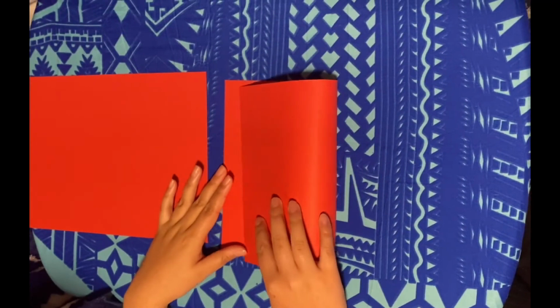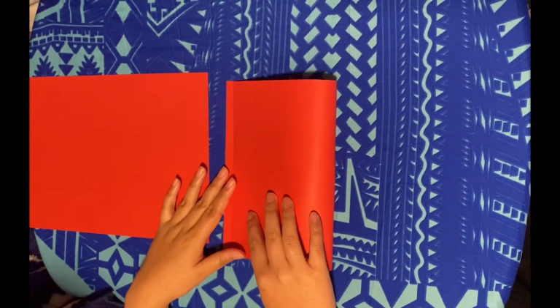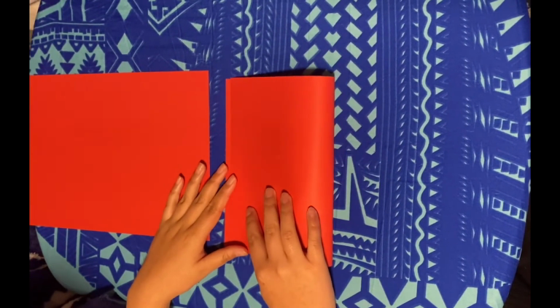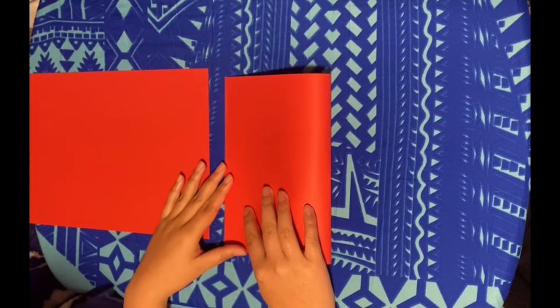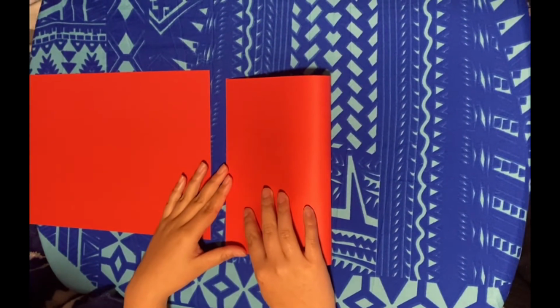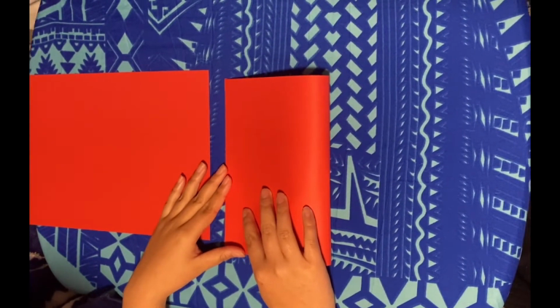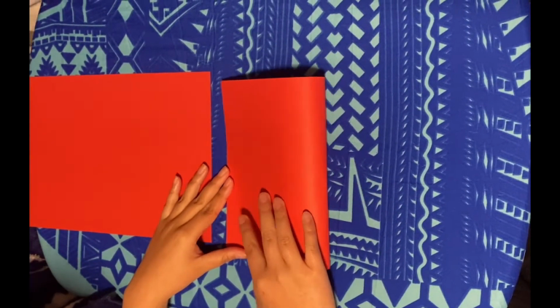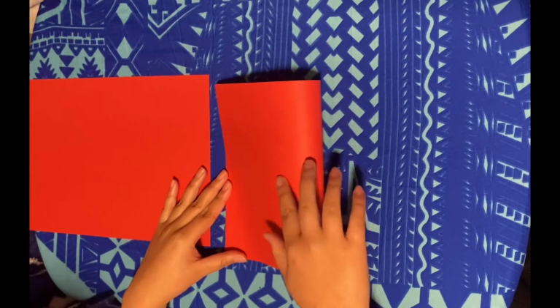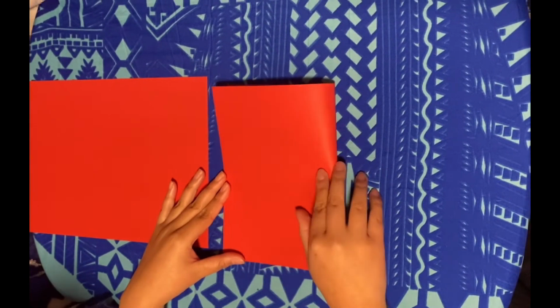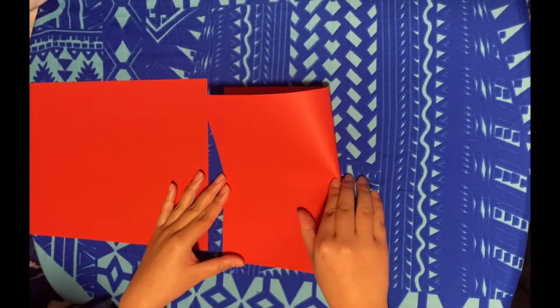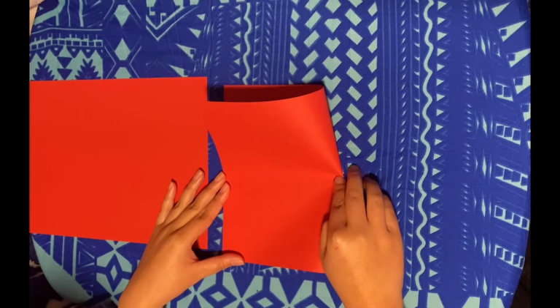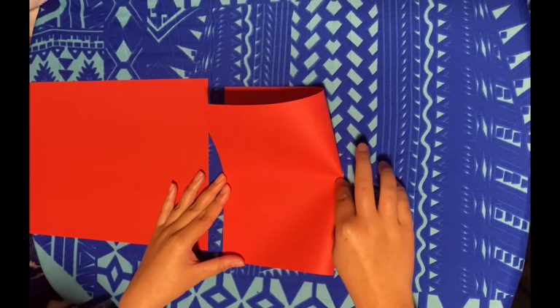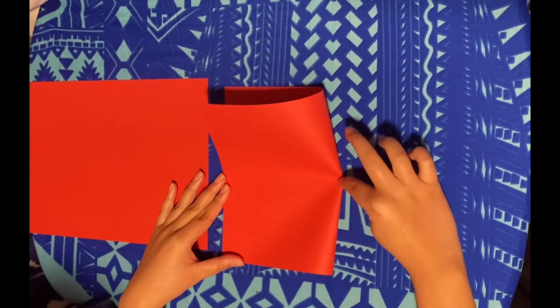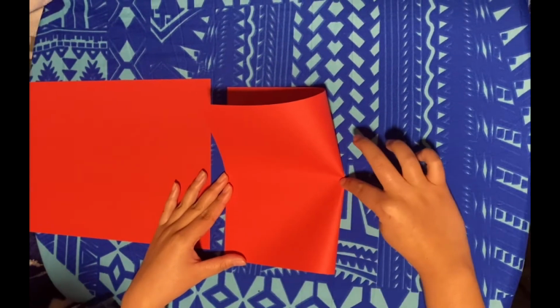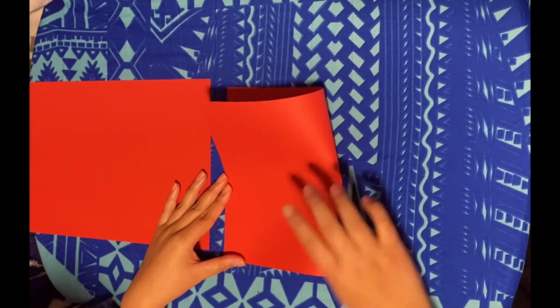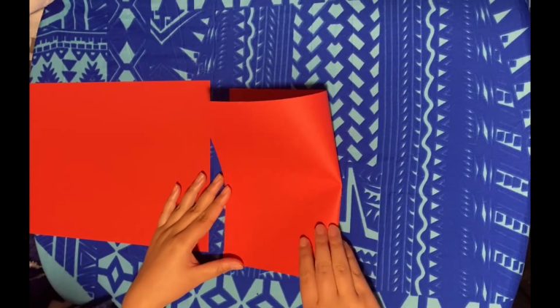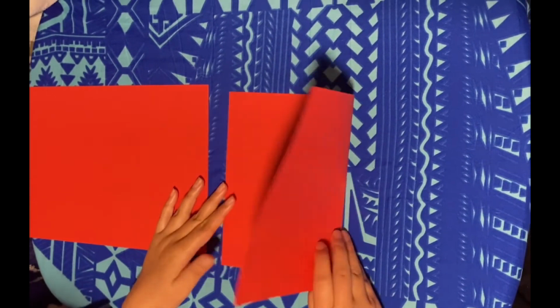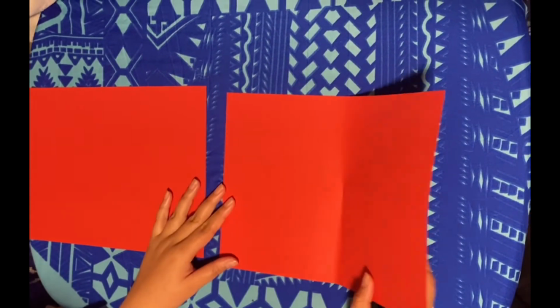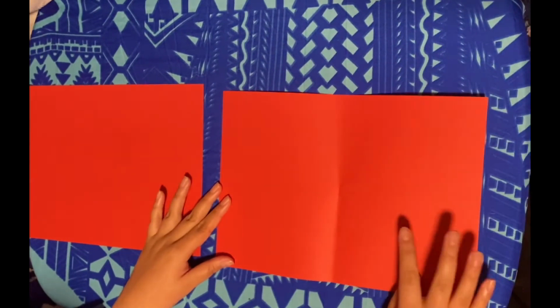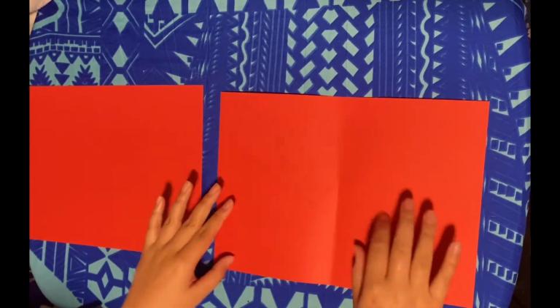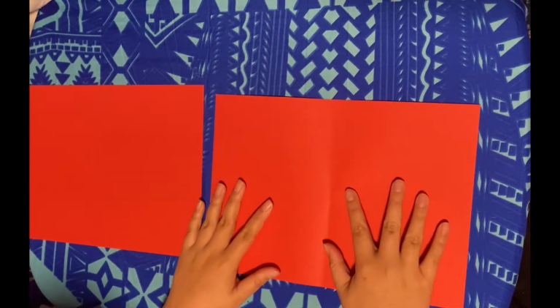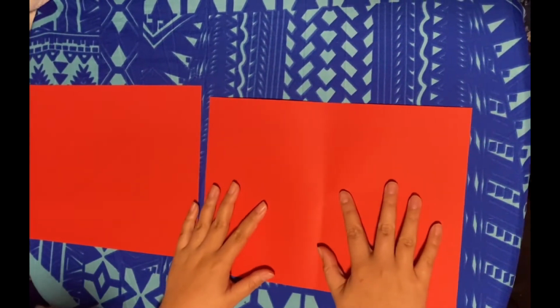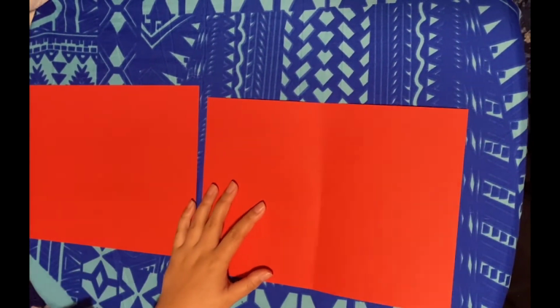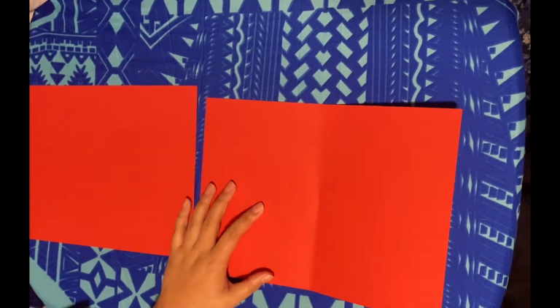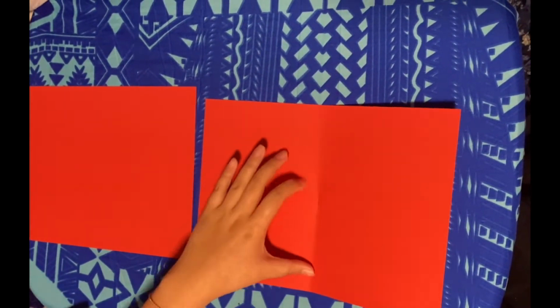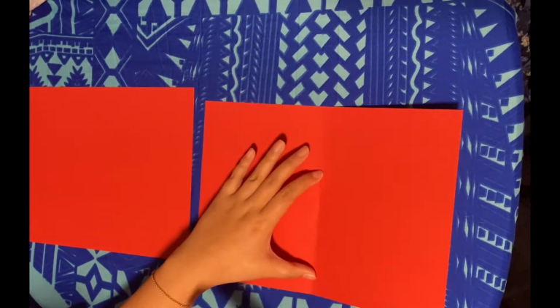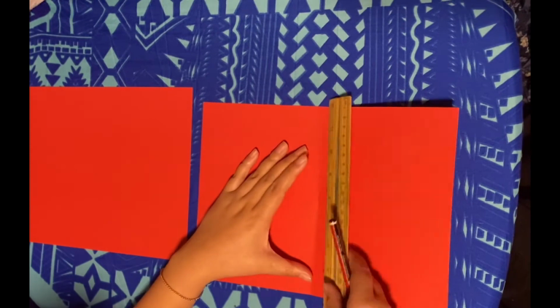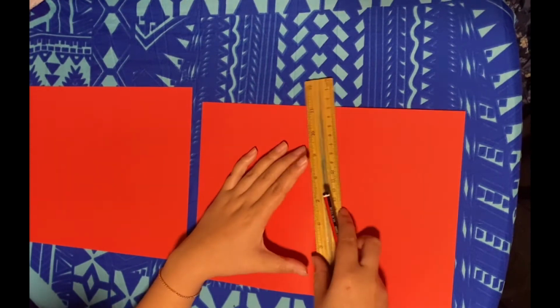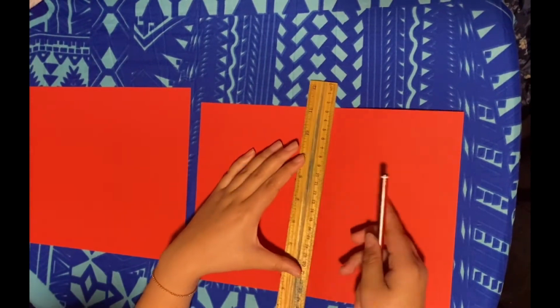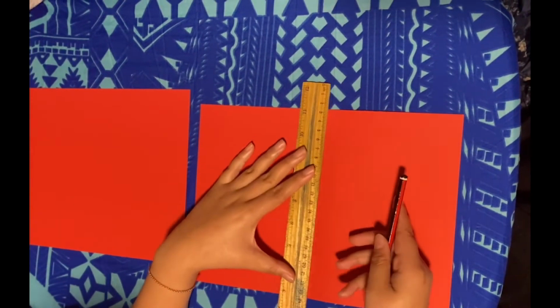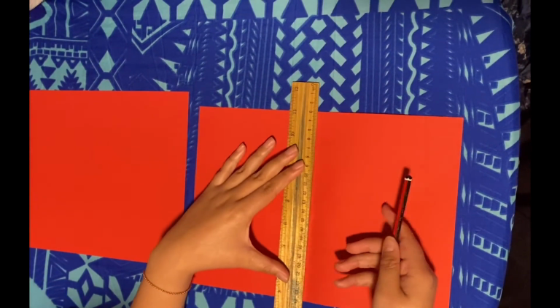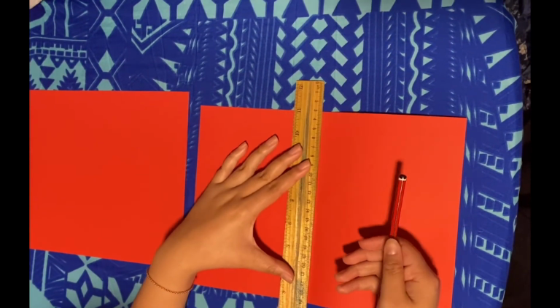Join one side of your sheet of paper to the other then make a mark in the middle. Then you'll want to grab your pencil and ruler and make a line straight down the middle of the page.